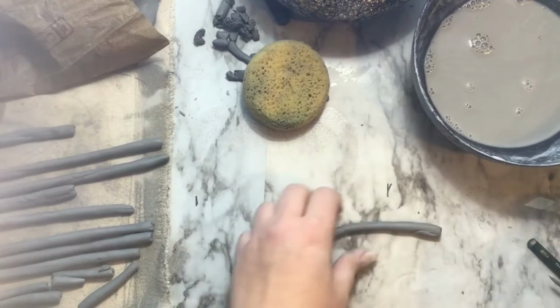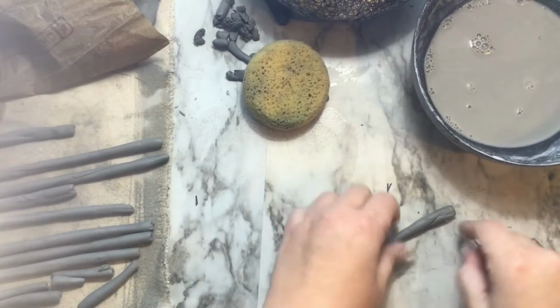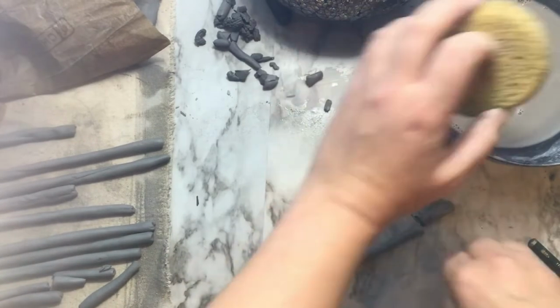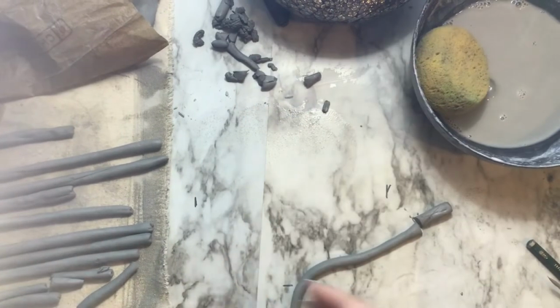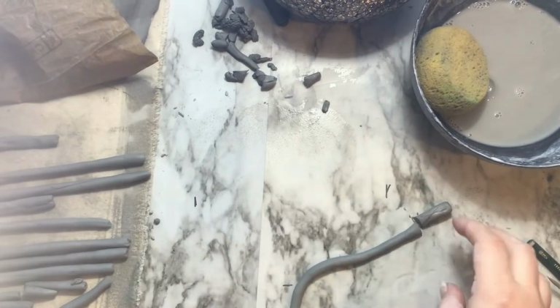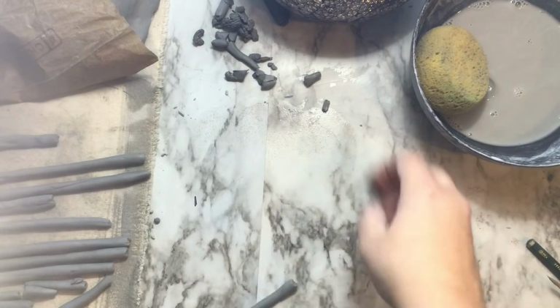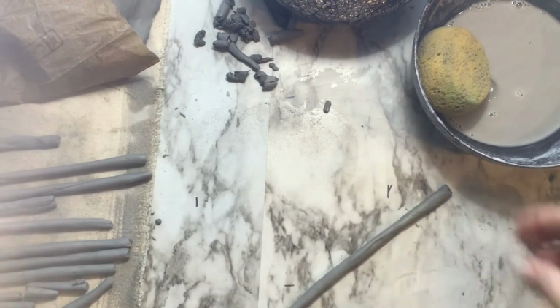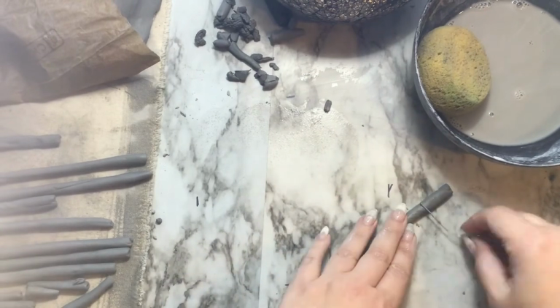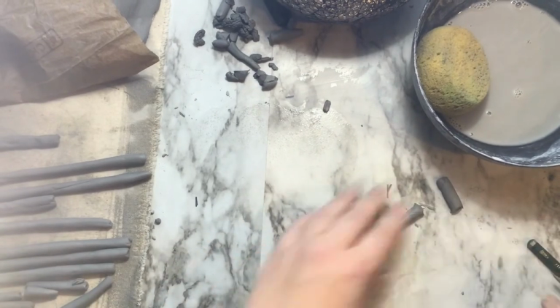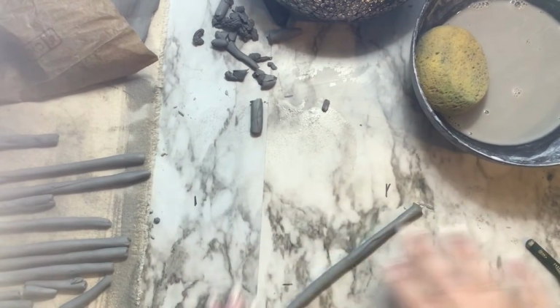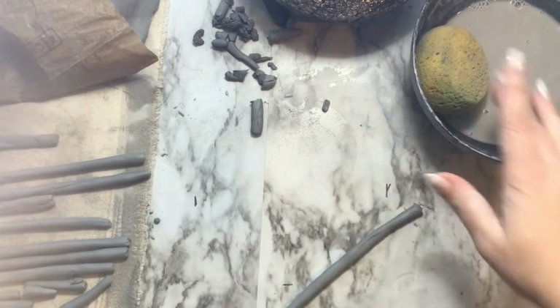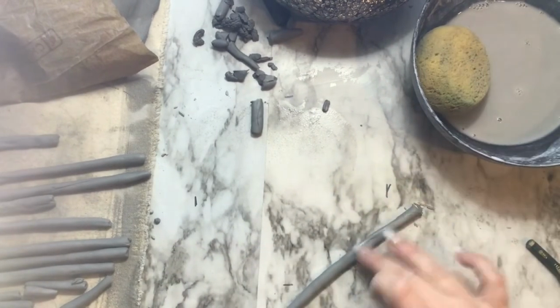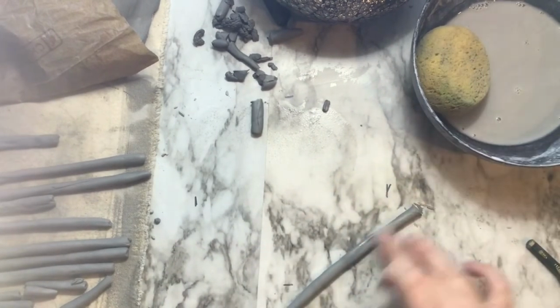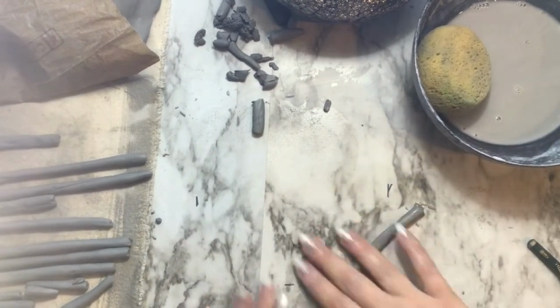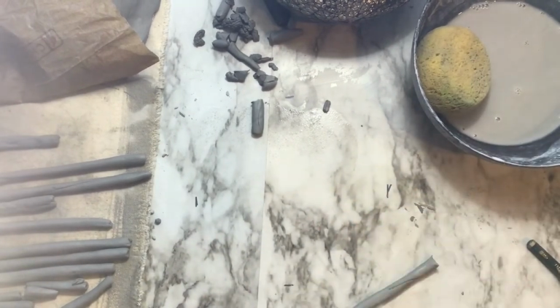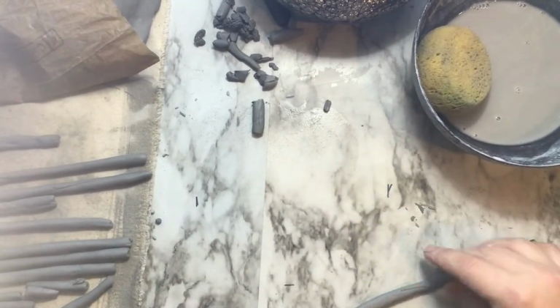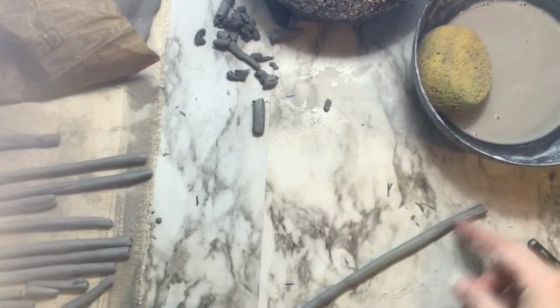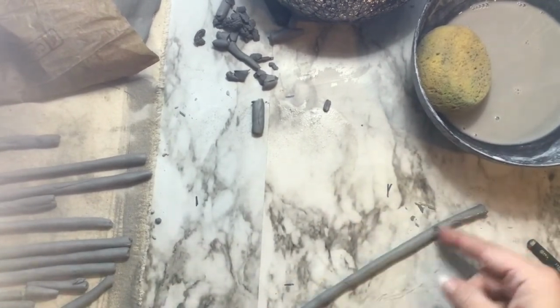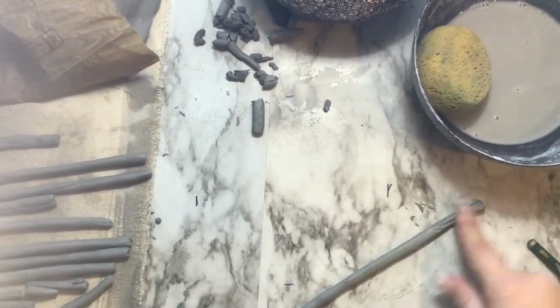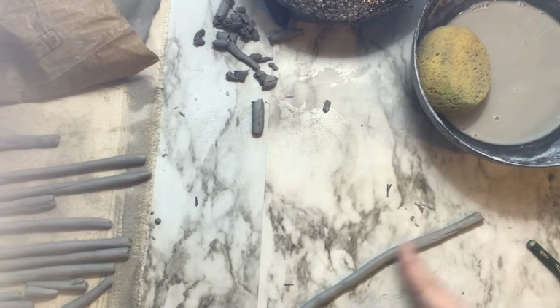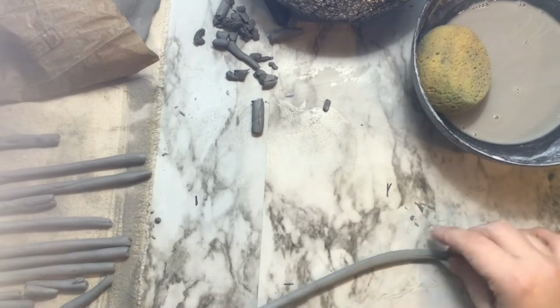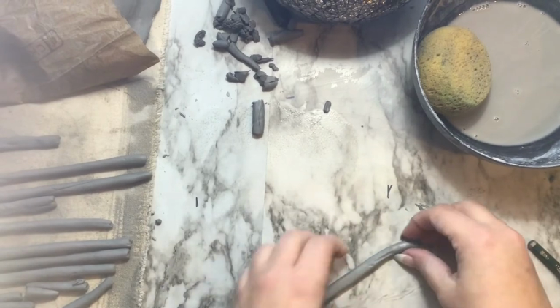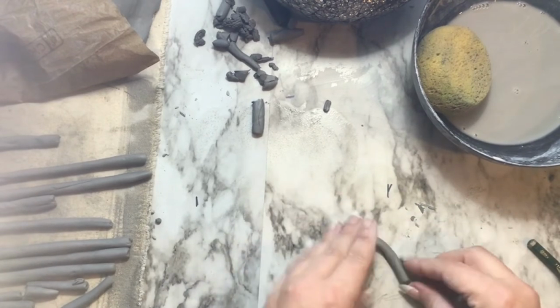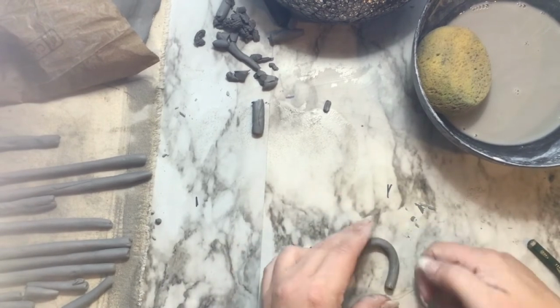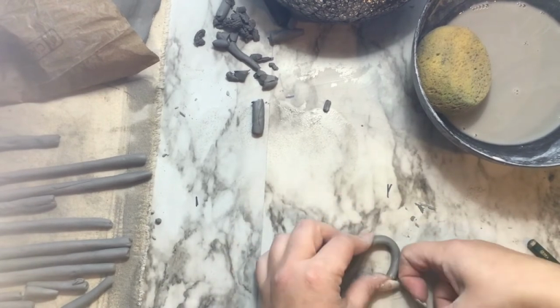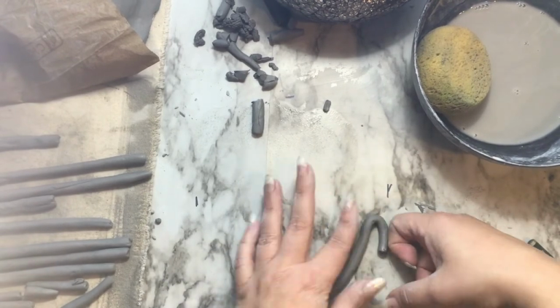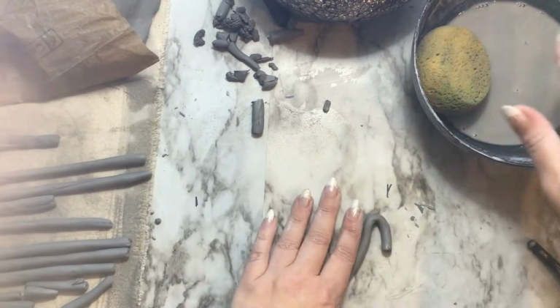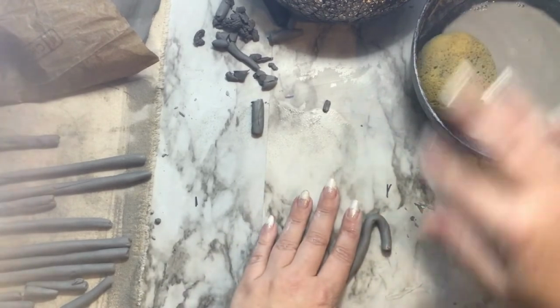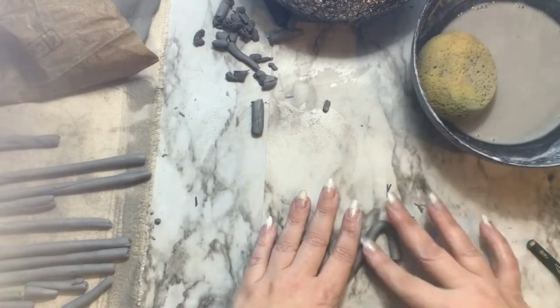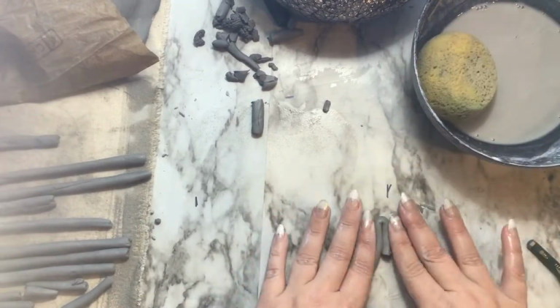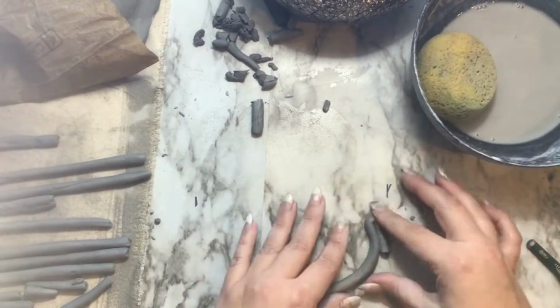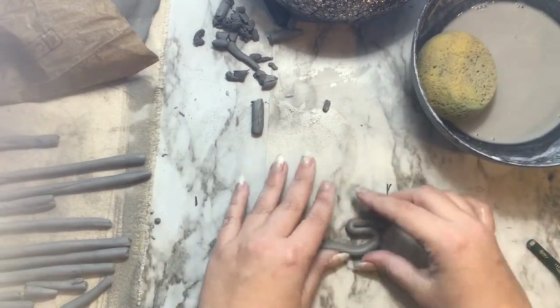When you grab a coil from your coil factory, don't forget to cut off the yucky end and make sure that it looks nice. If you see any imperfections, go ahead and clean them up. For a fold, you really are just going to be working sort of like a zigzag.